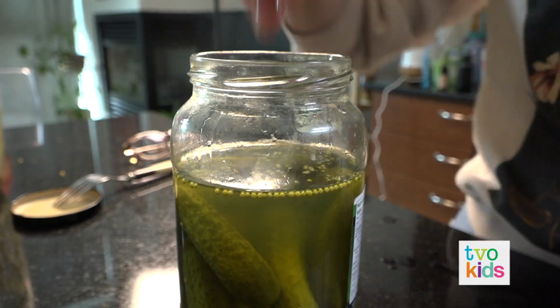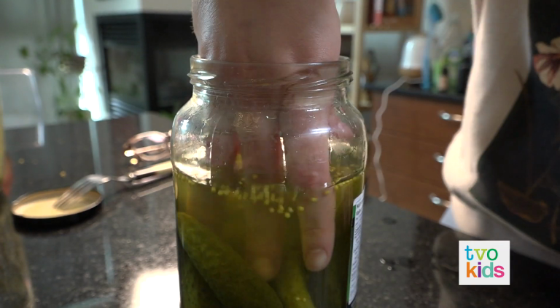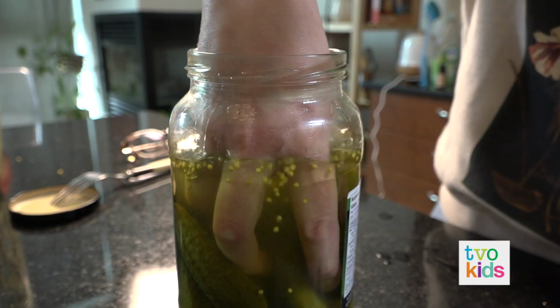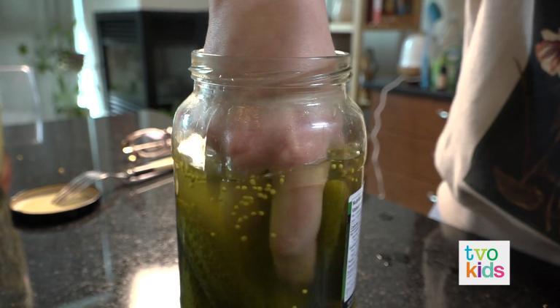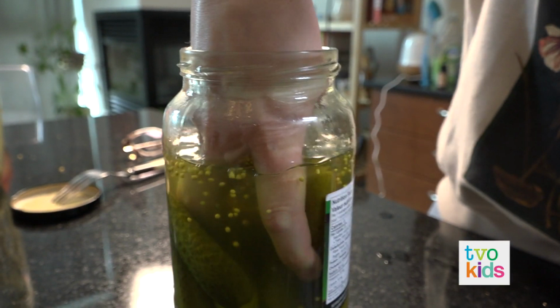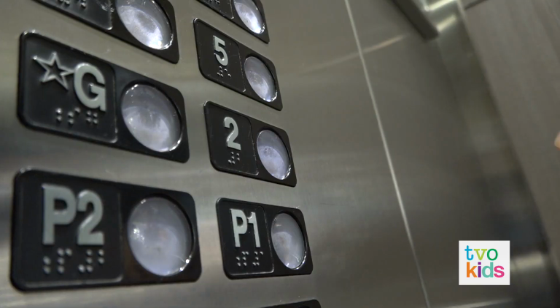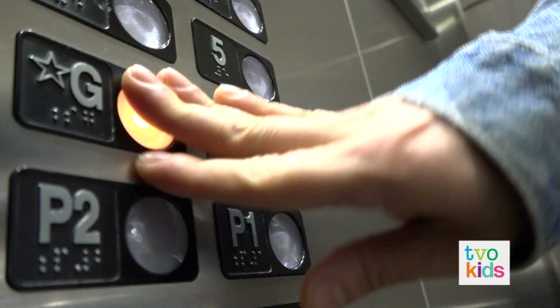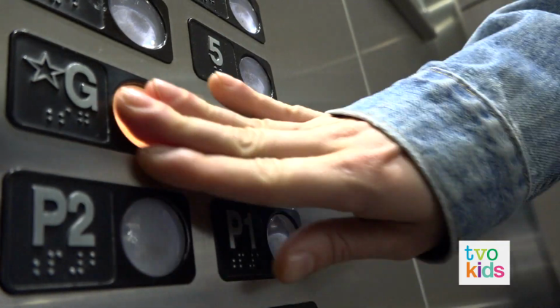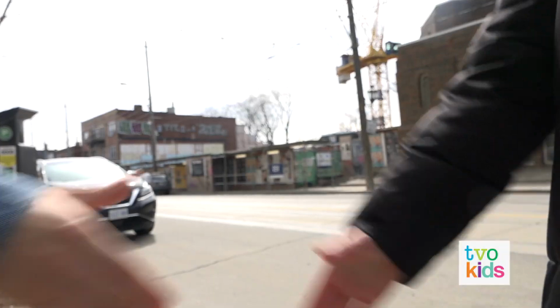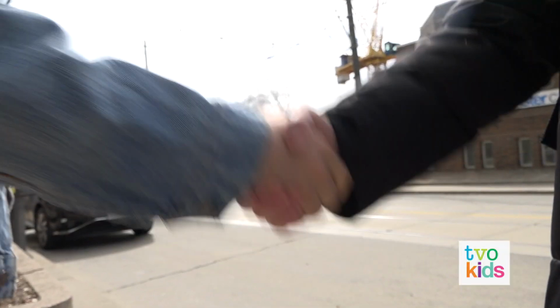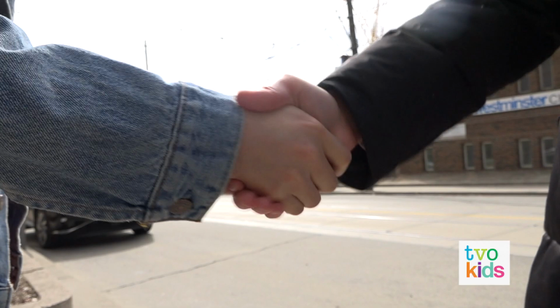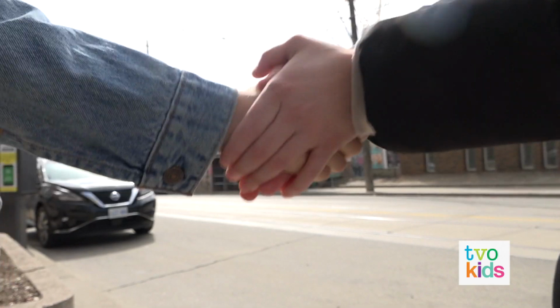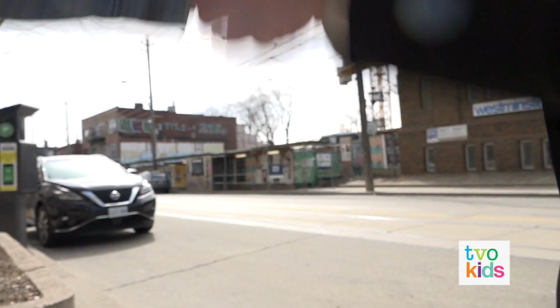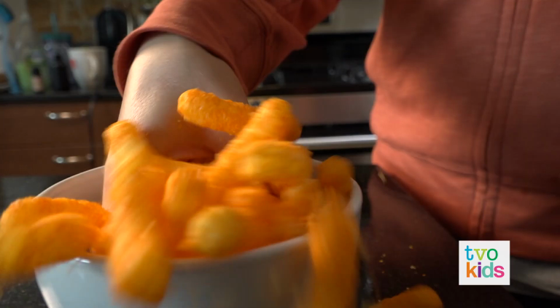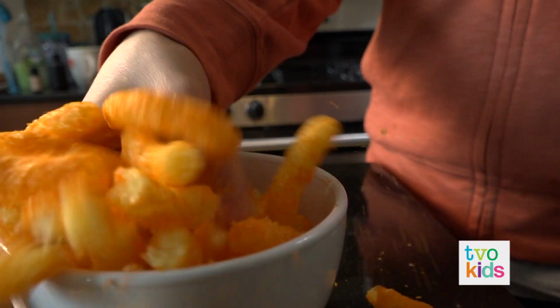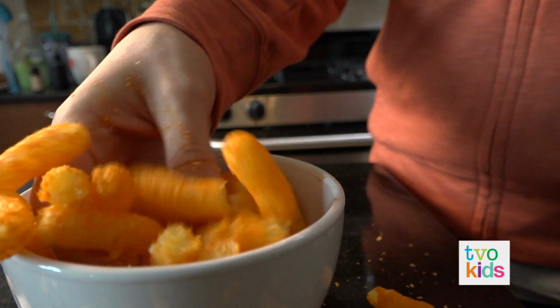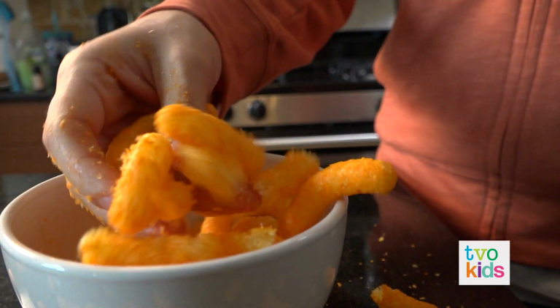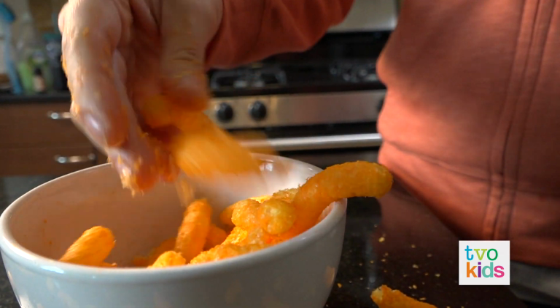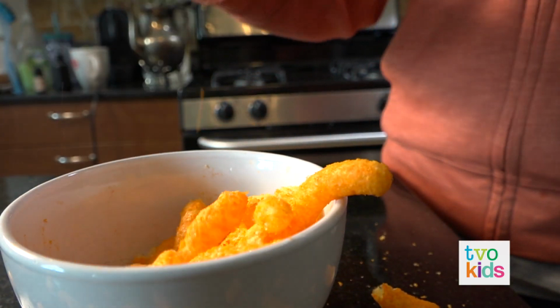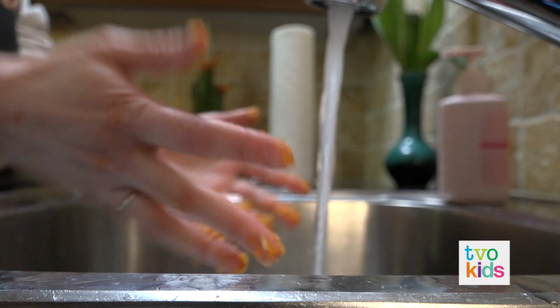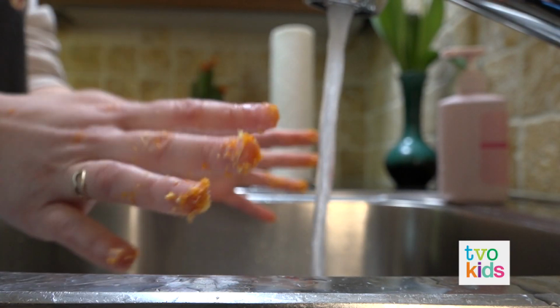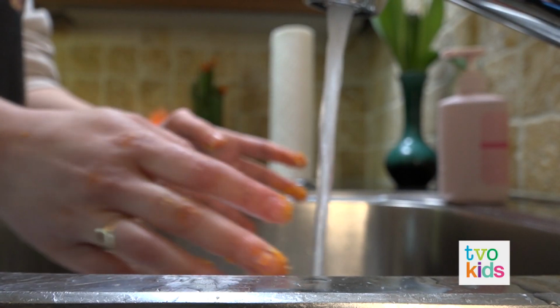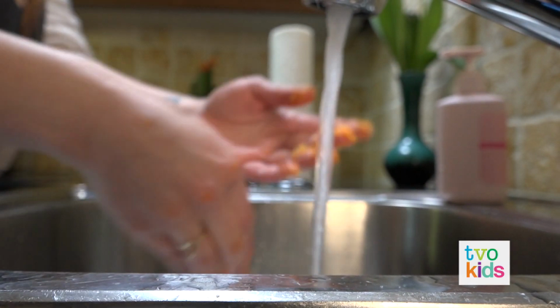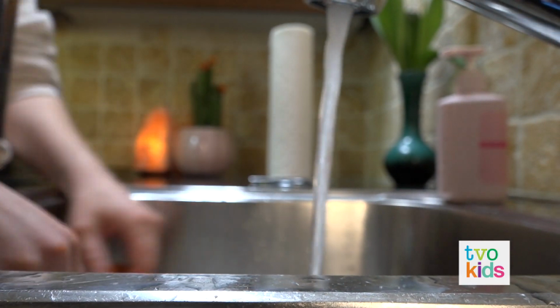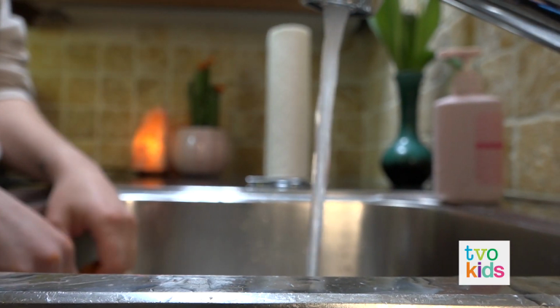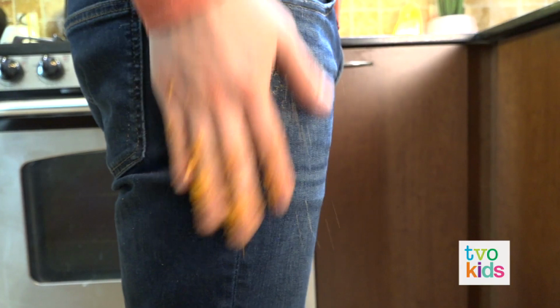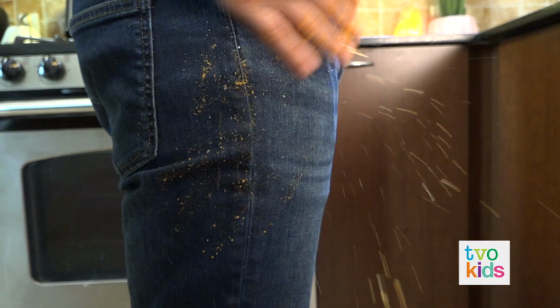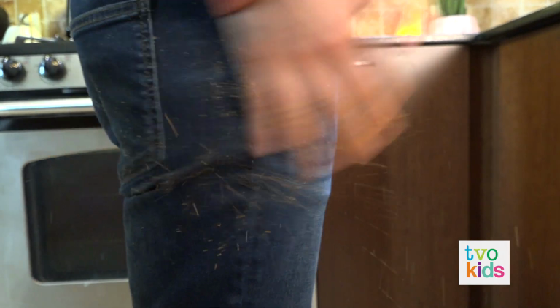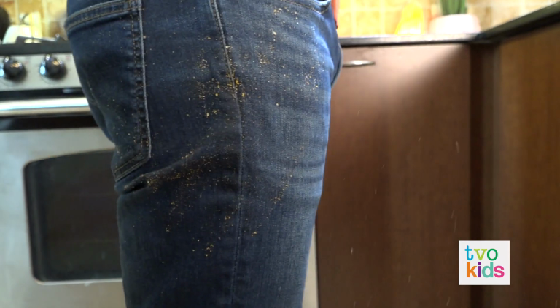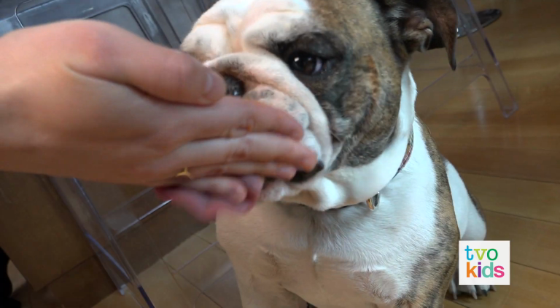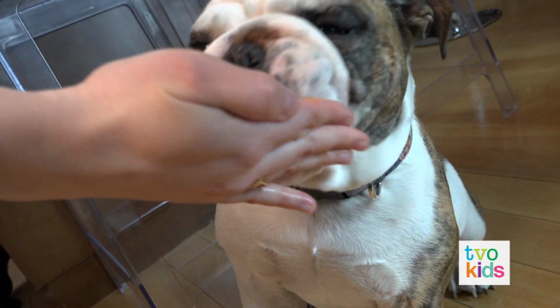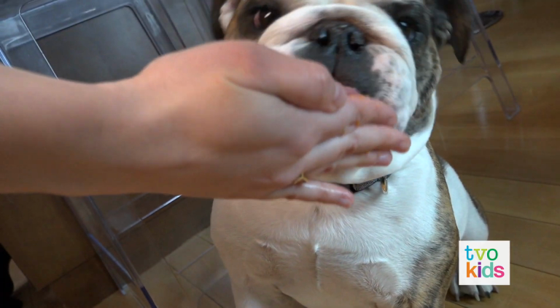Please, for the love of humanity, wash your hands. Not like this. Or this. Or even this.